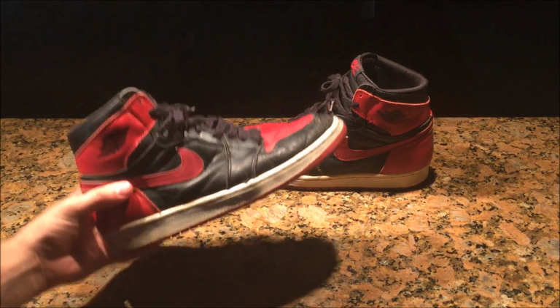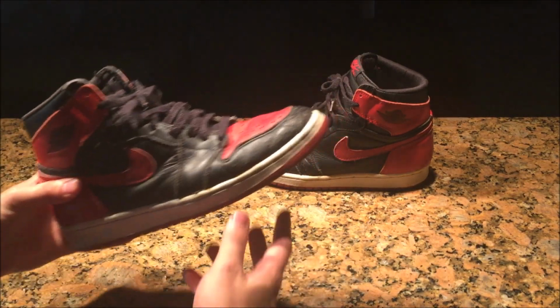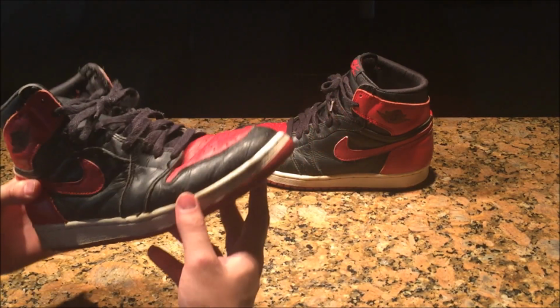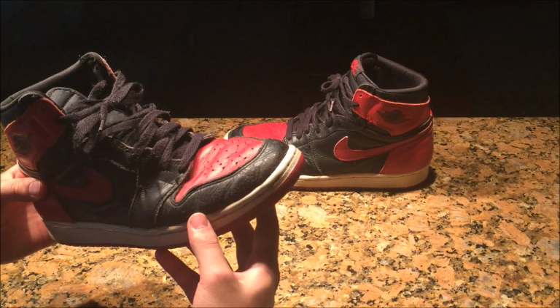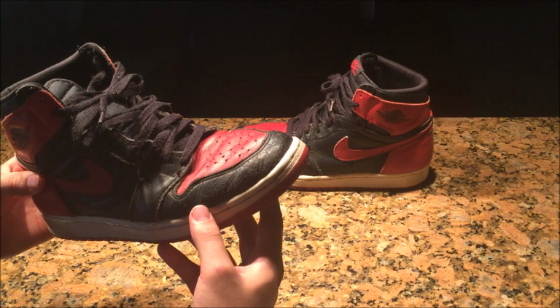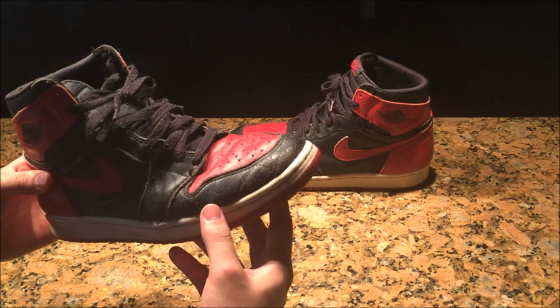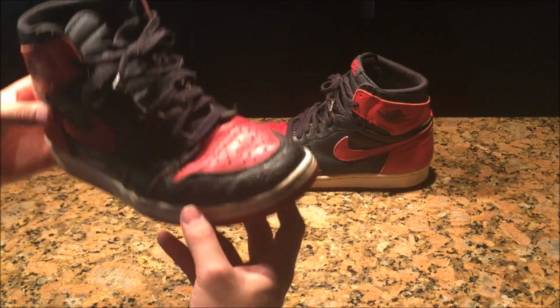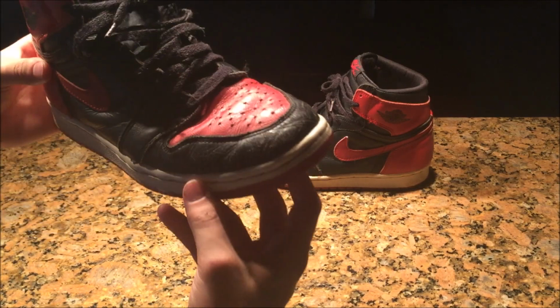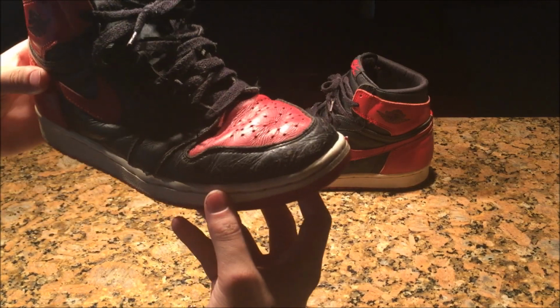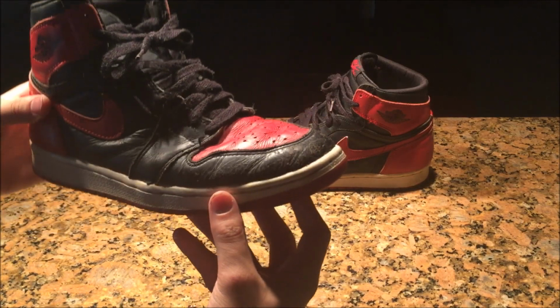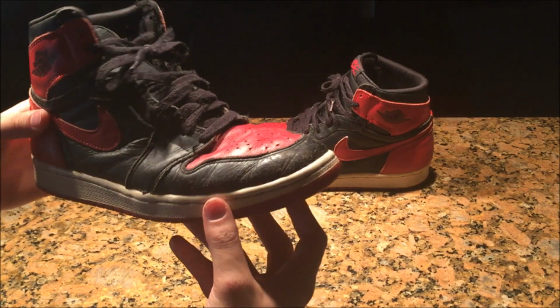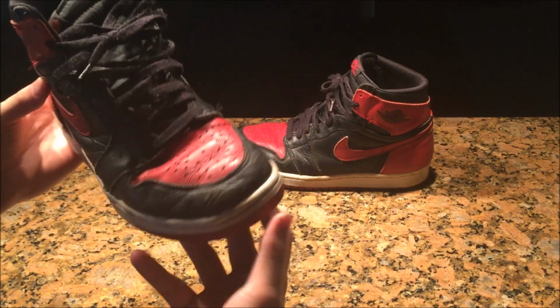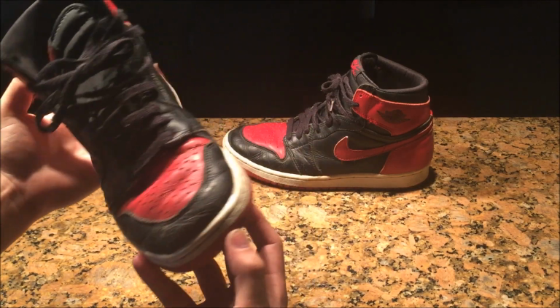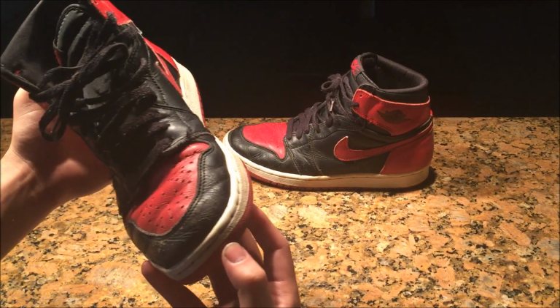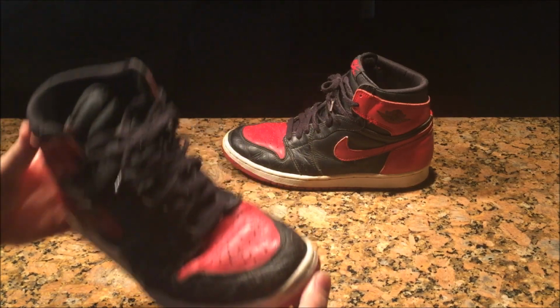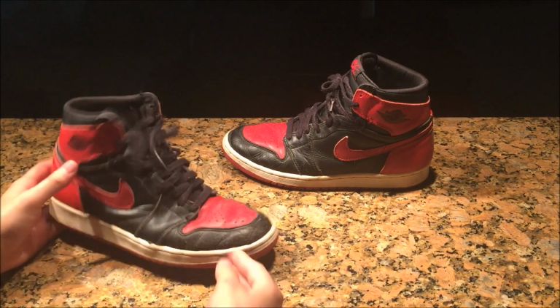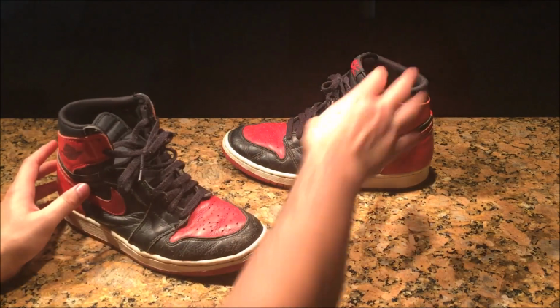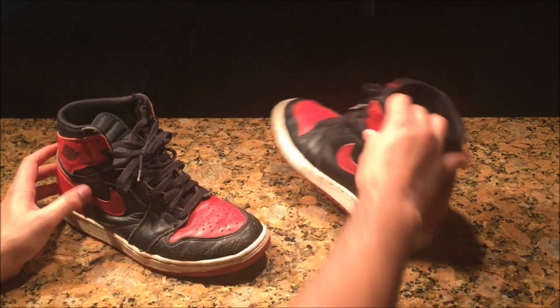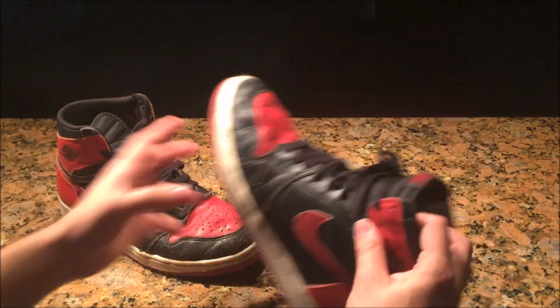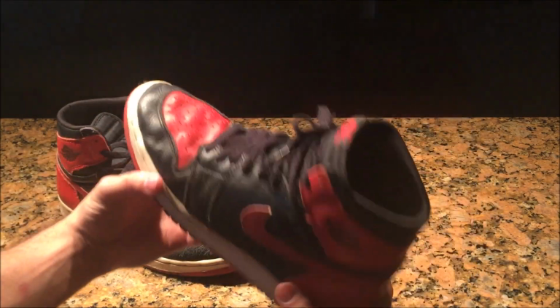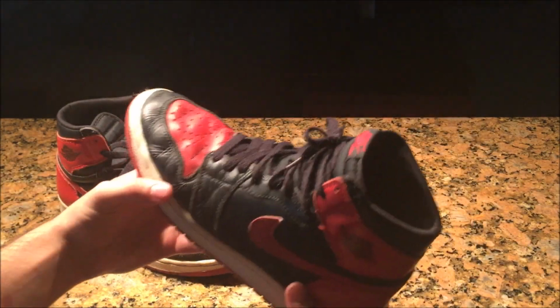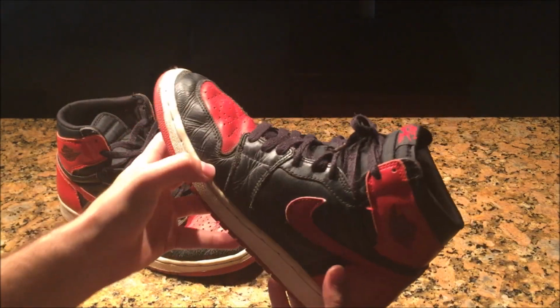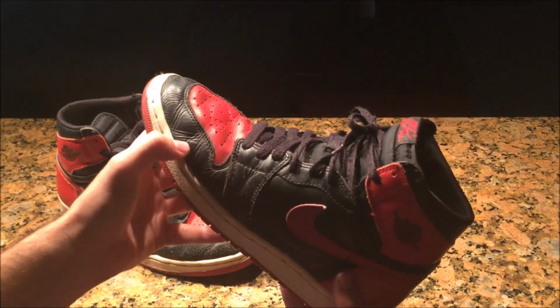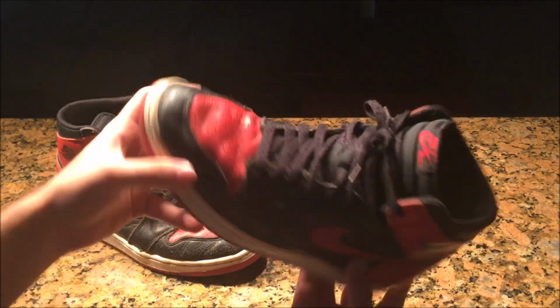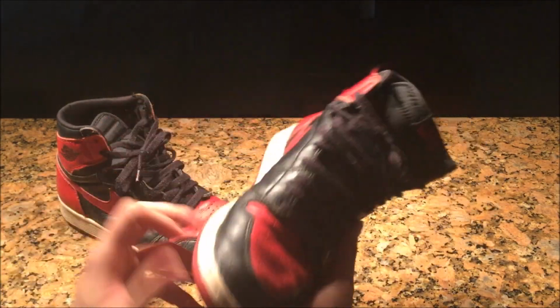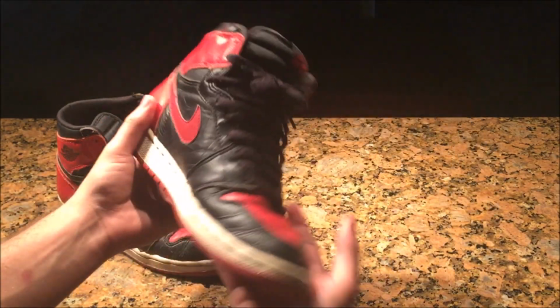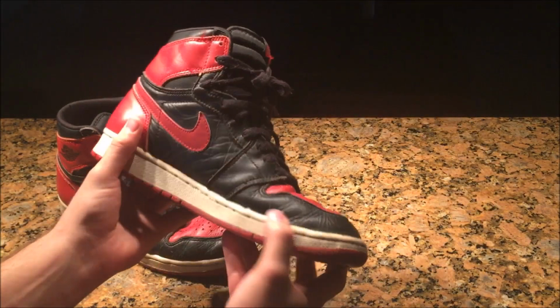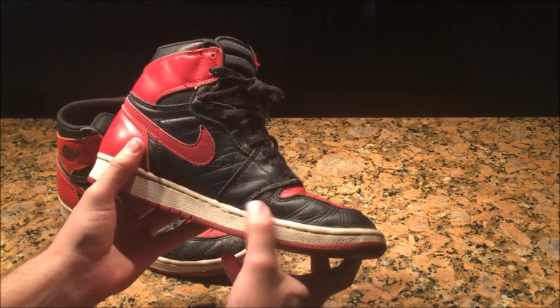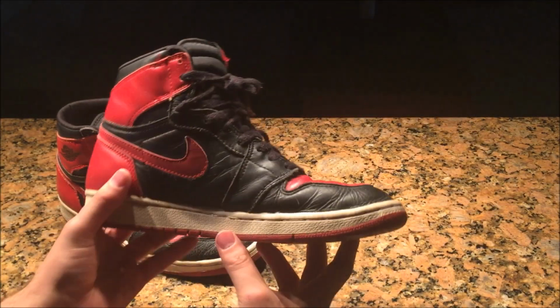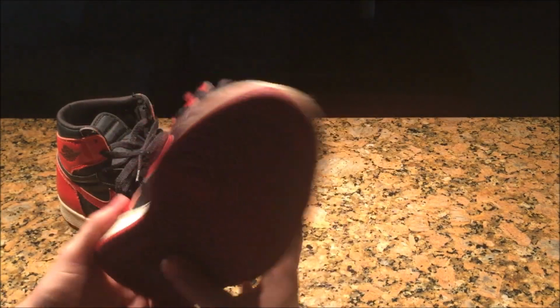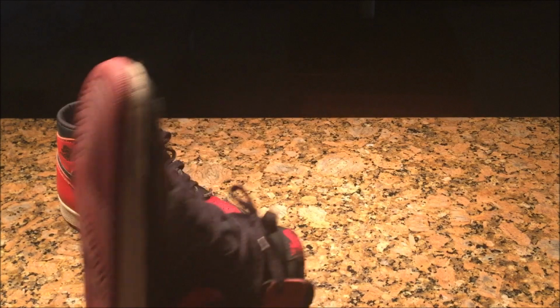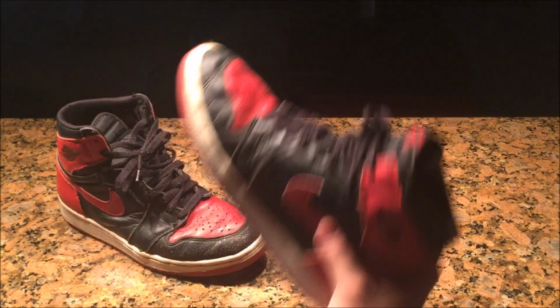The main flaw is basically just cracking all on the toe and some creasing. I'm going to try to take out some of these main ones right here, but other than that we're going to get started.